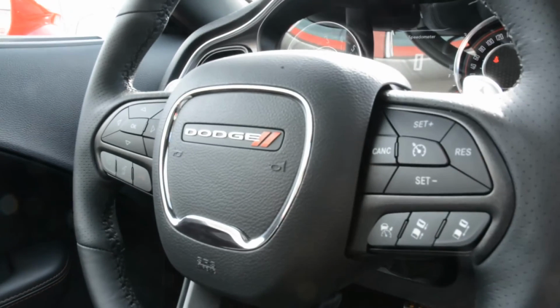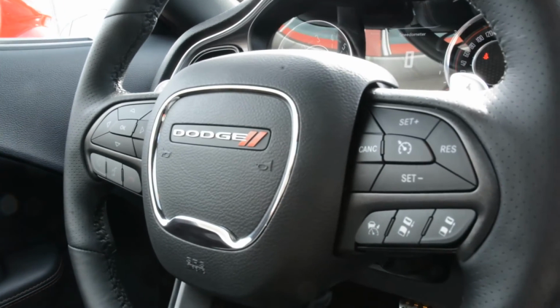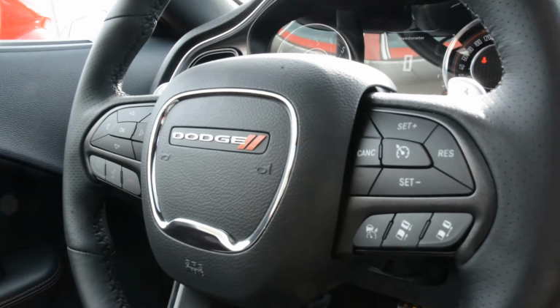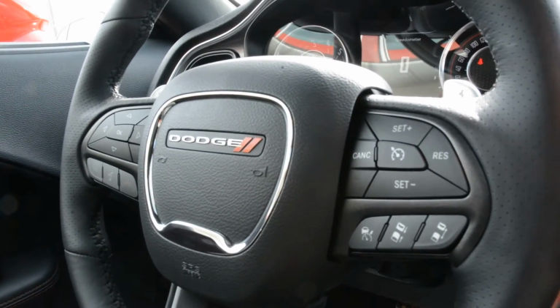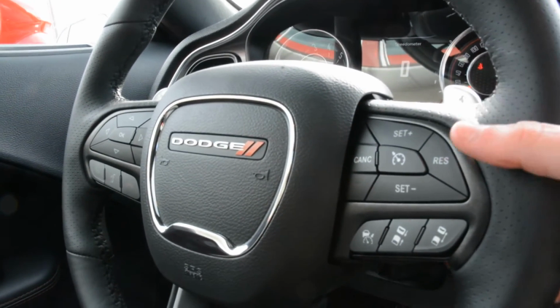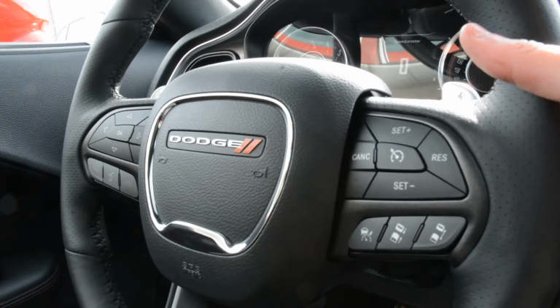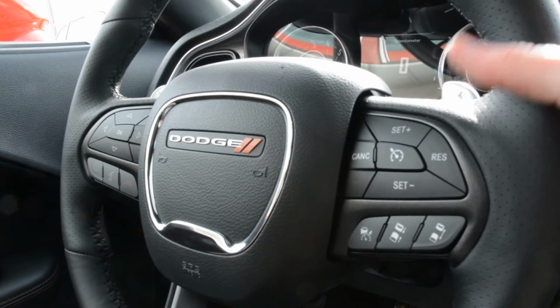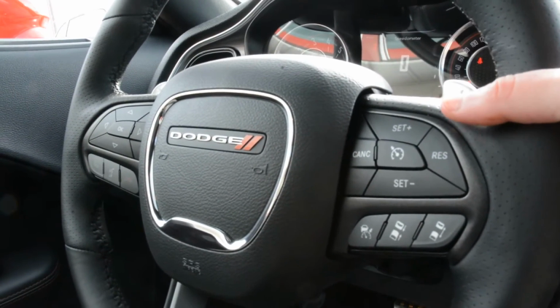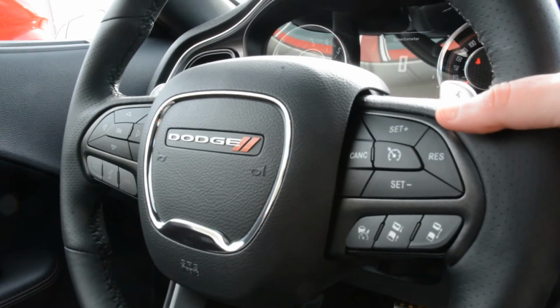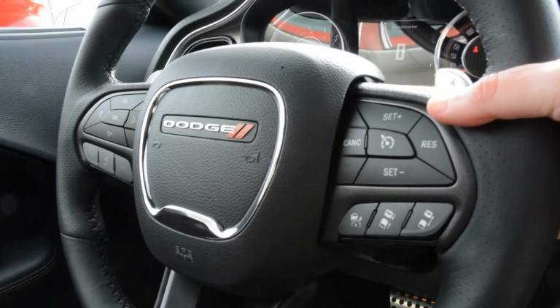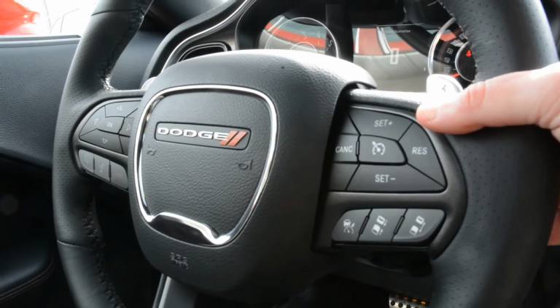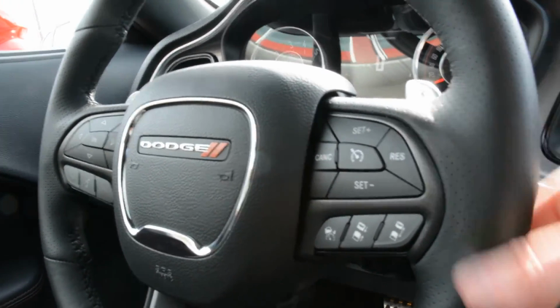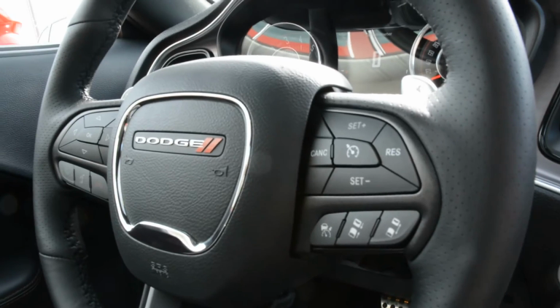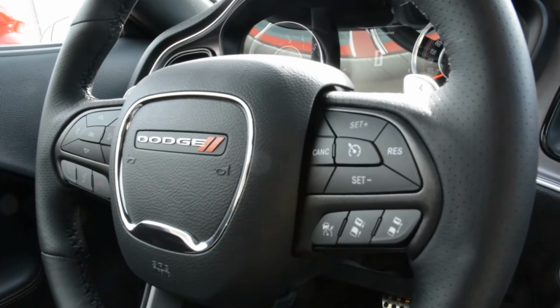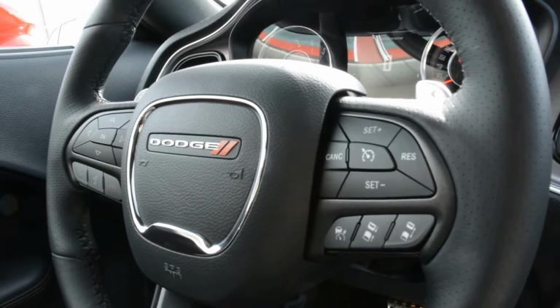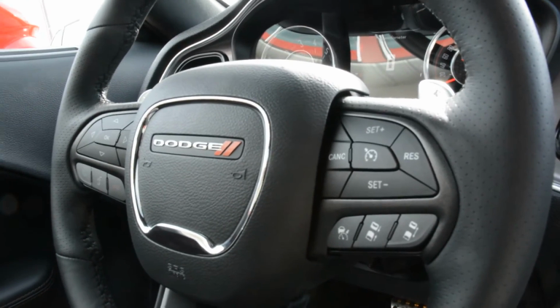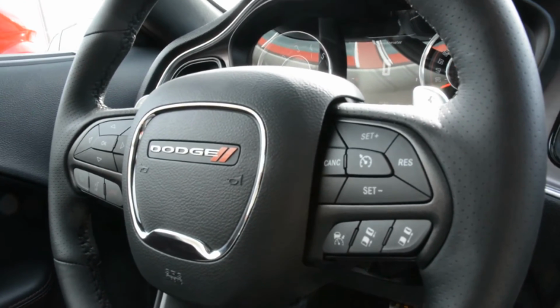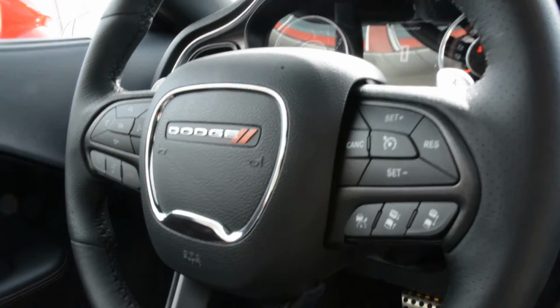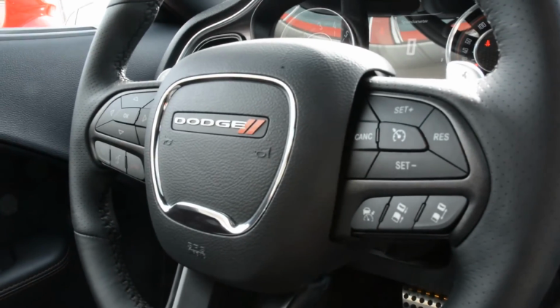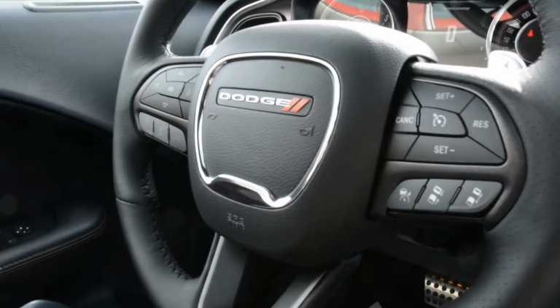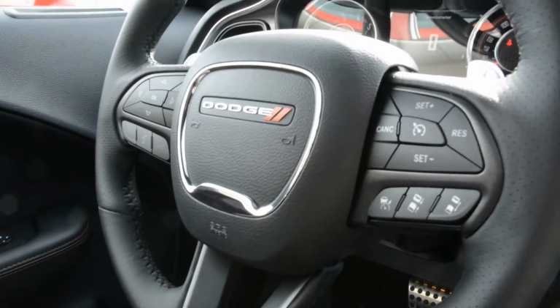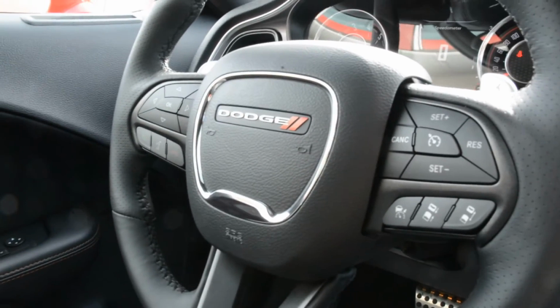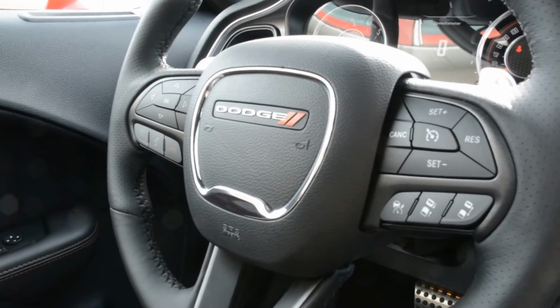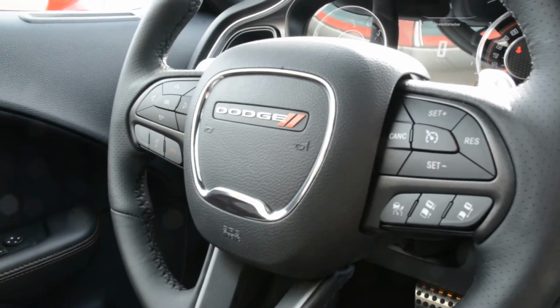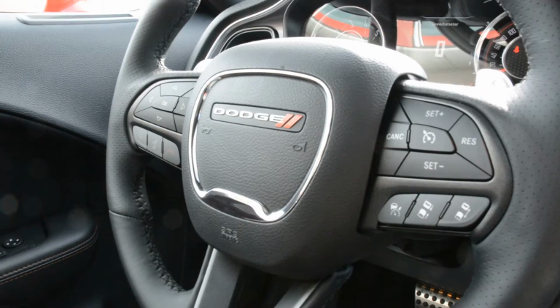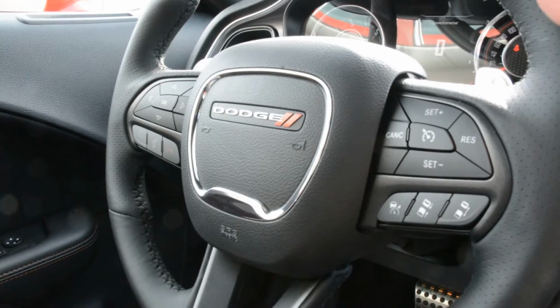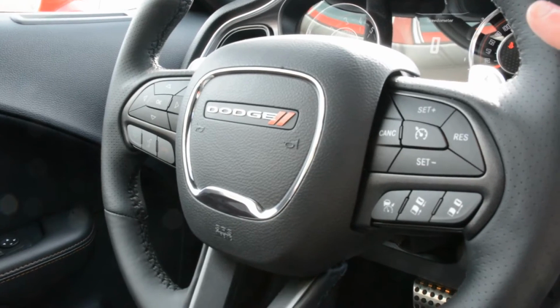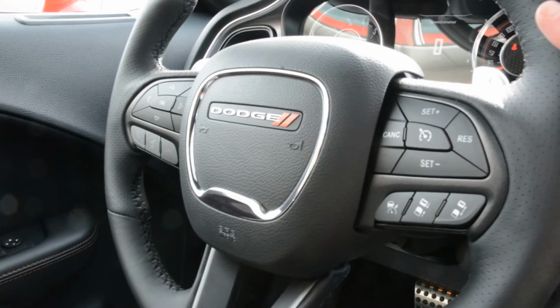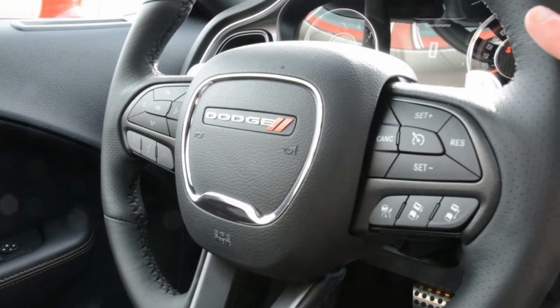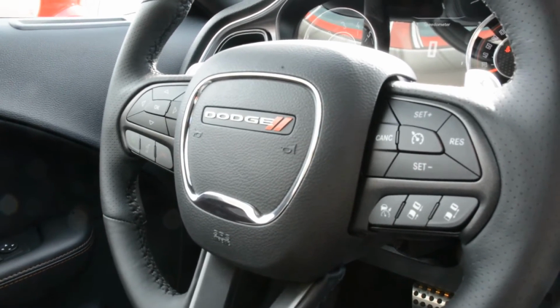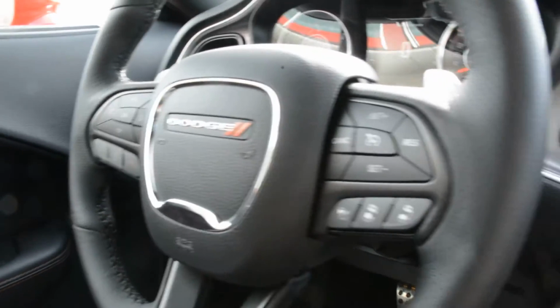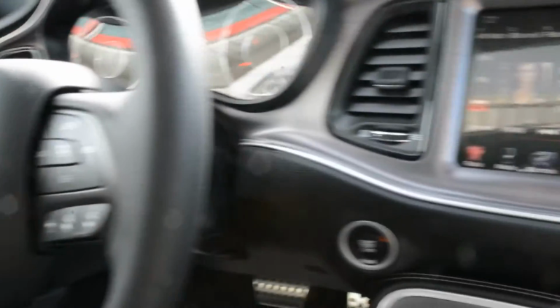In behind the steering wheel you do have access to your audio and media controls. So you have access to control your volume, song selection, radio station and such. A lot of features right on the steering wheel to allow you to keep your hands on the wheel while still staying connected on the go.